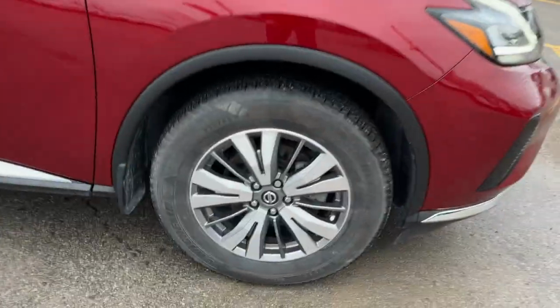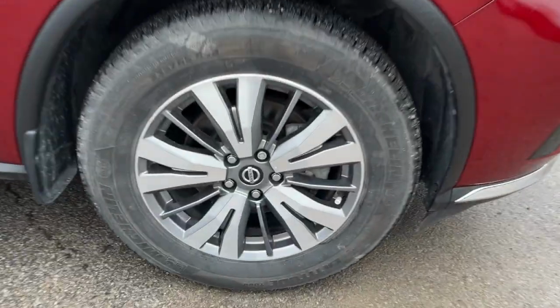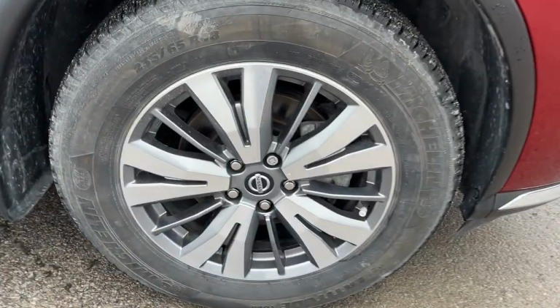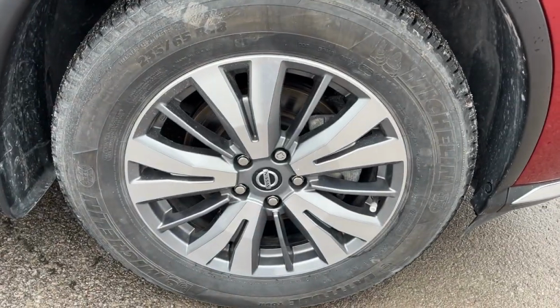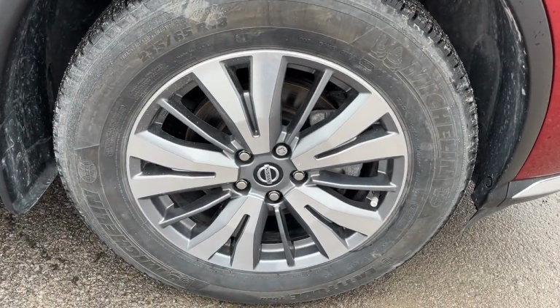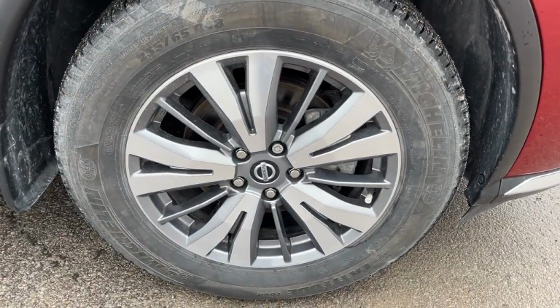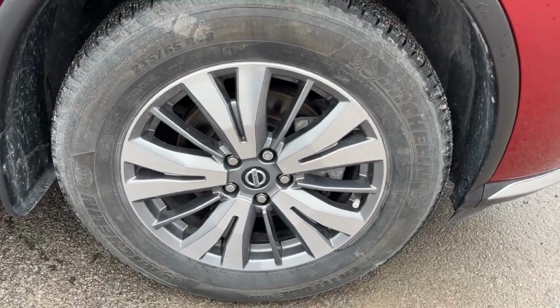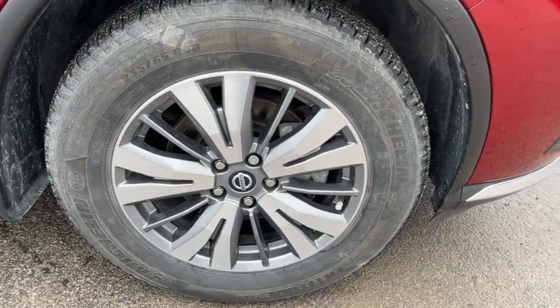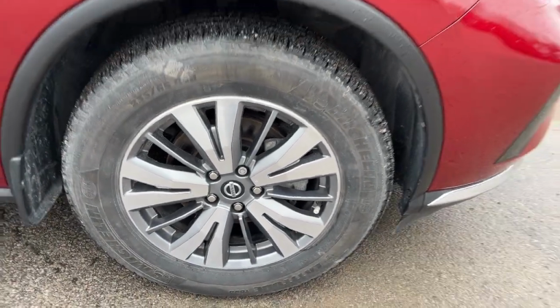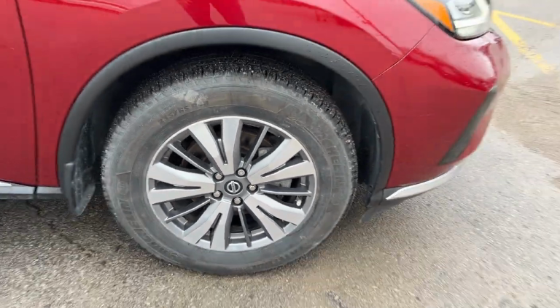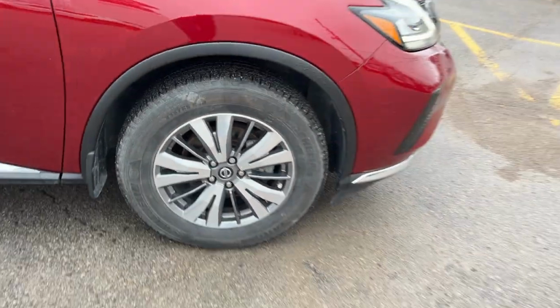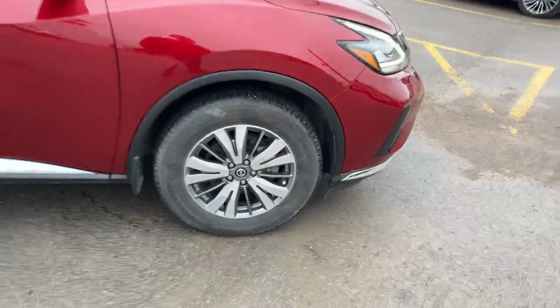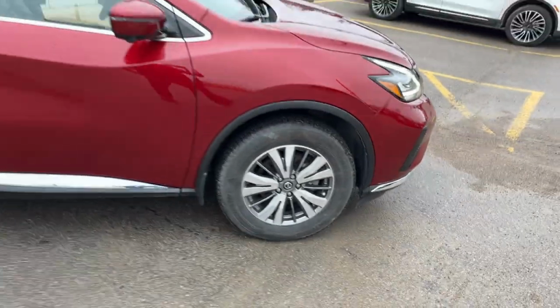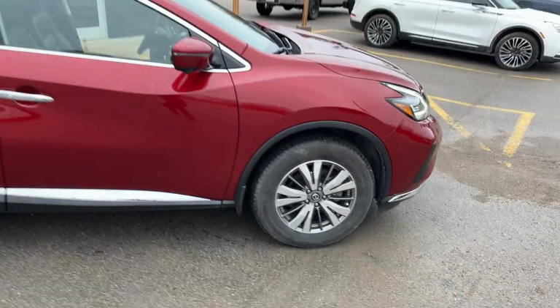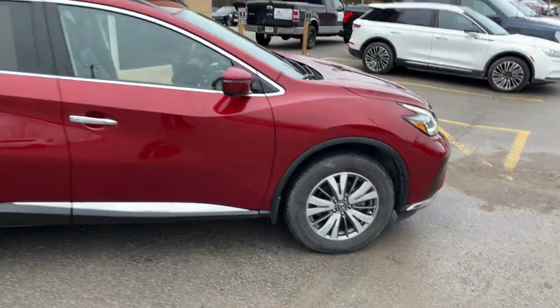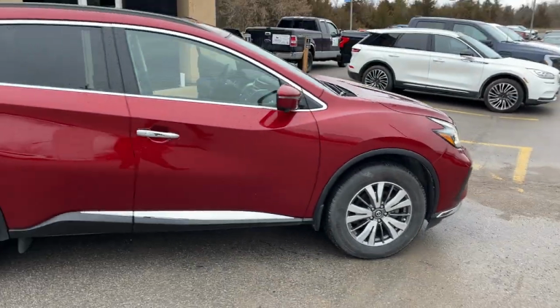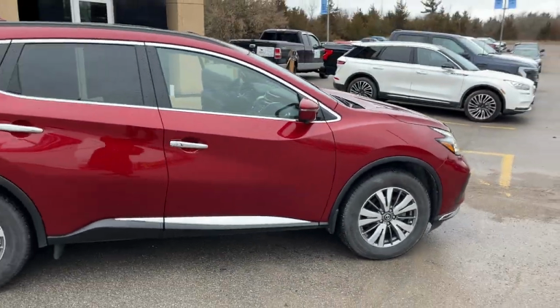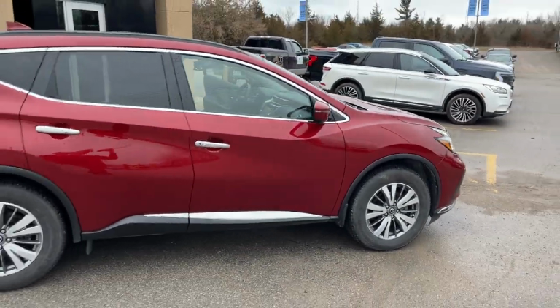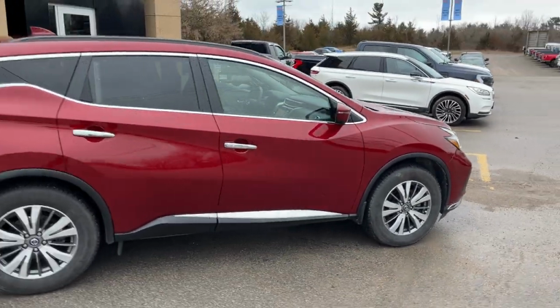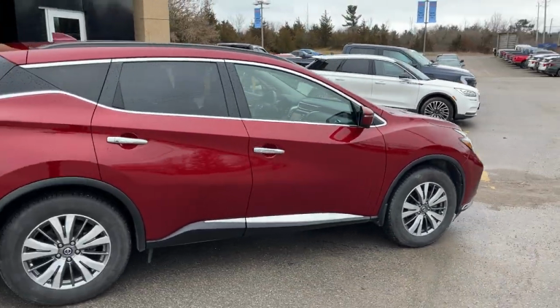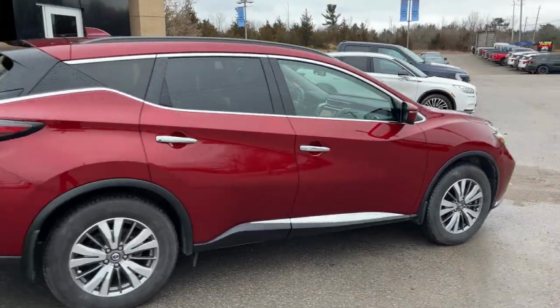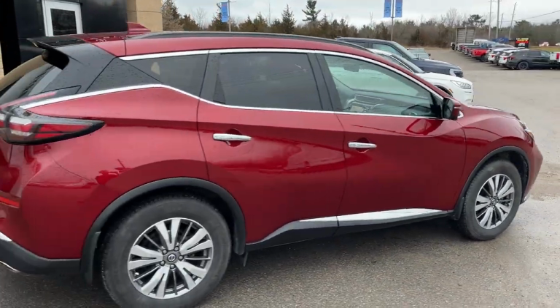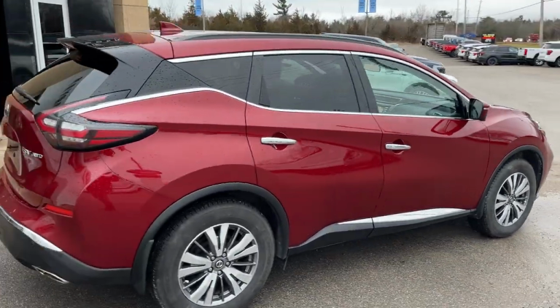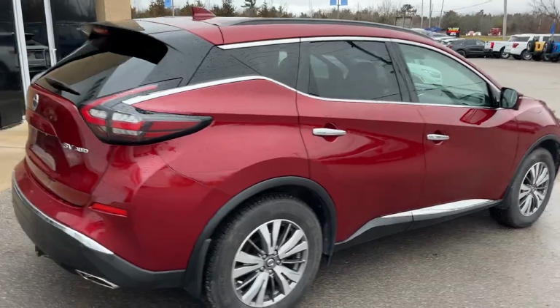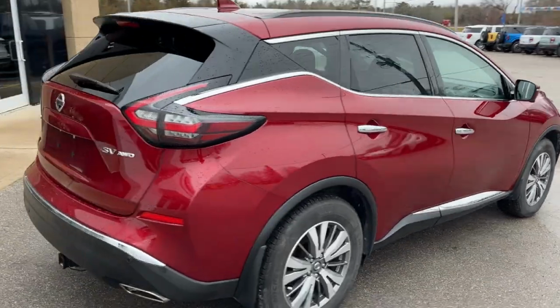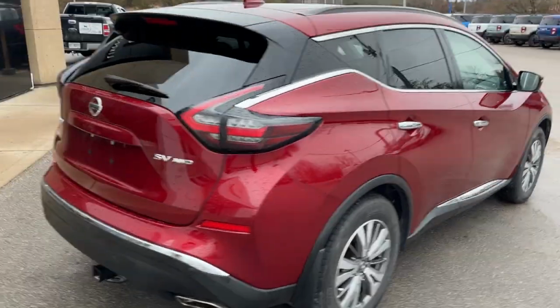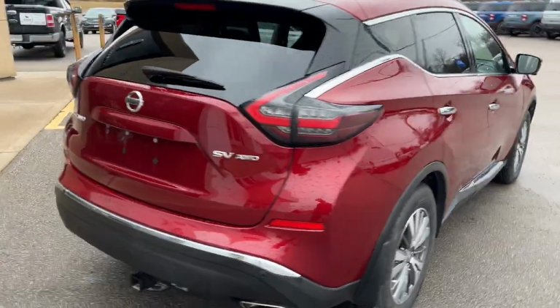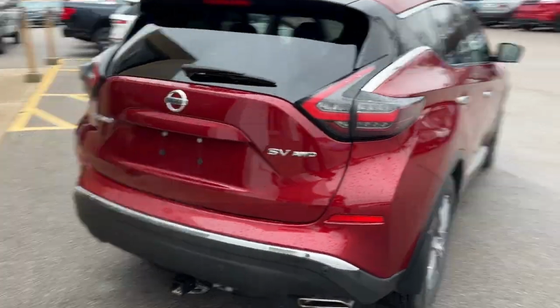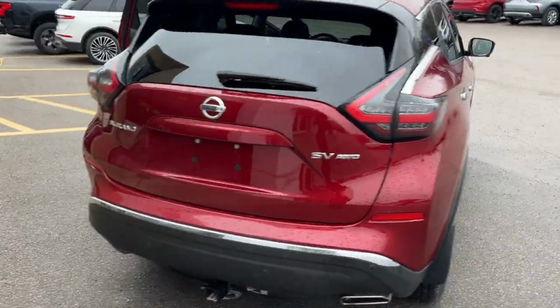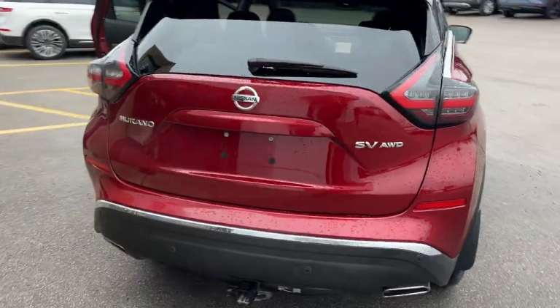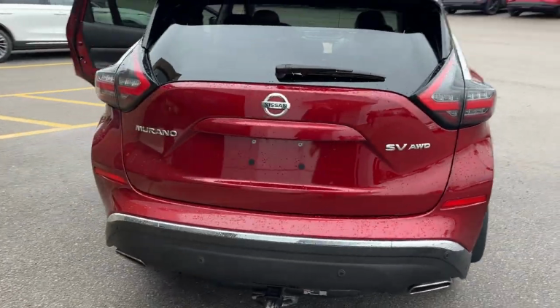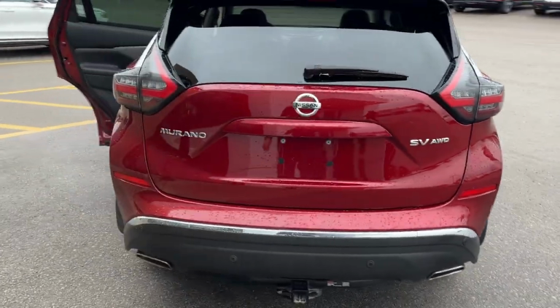You're rolling on 18-inch machined aluminum alloy wheels with Michelin tires, and this is a really well-looked-after vehicle. I couldn't see a single scratch on this car. Coming around back here you do have your reverse parking sensors and your reverse camera.